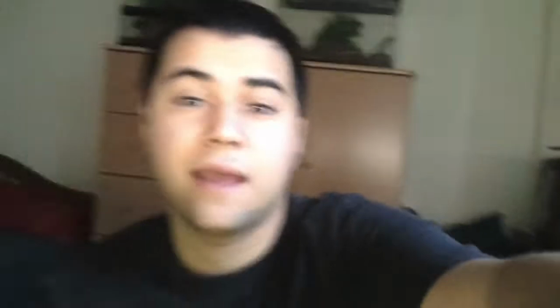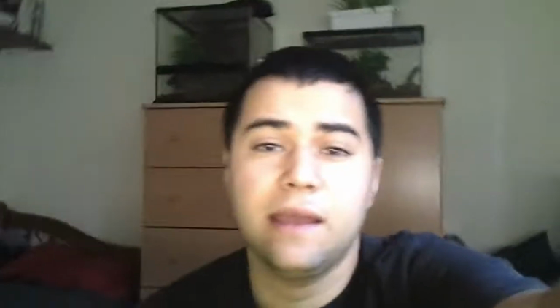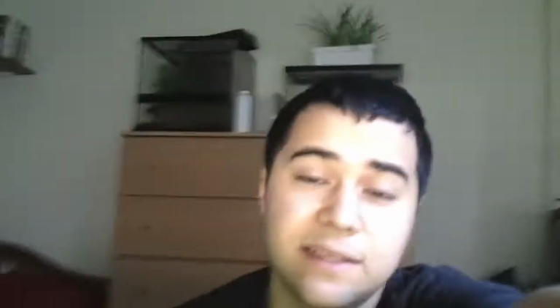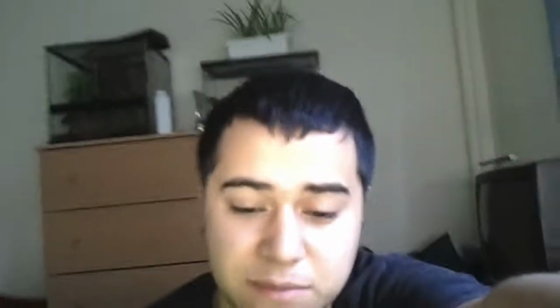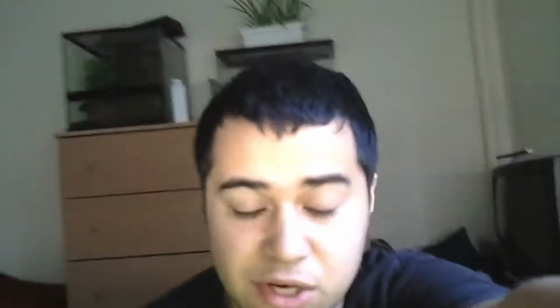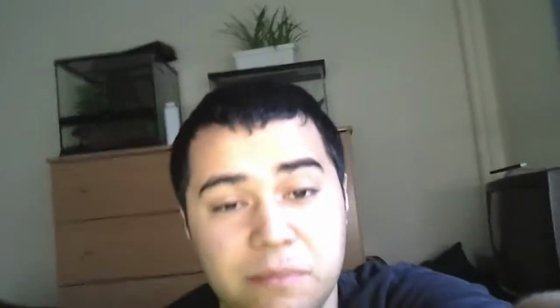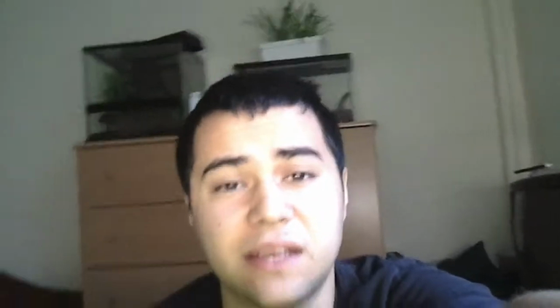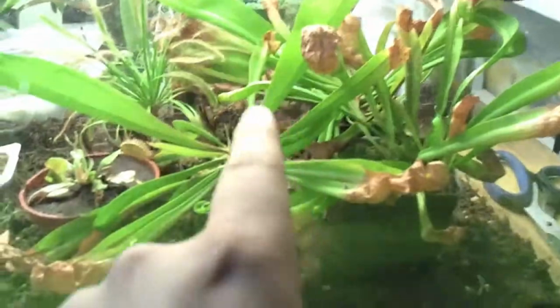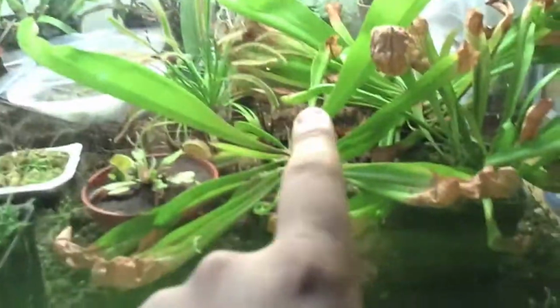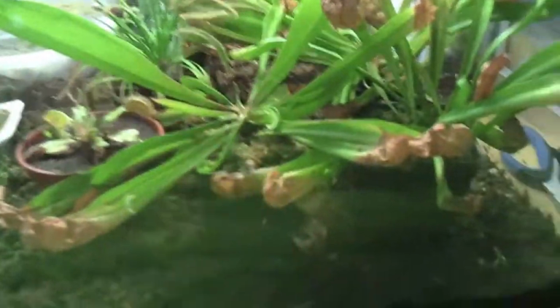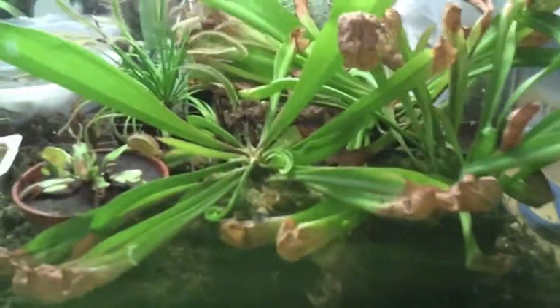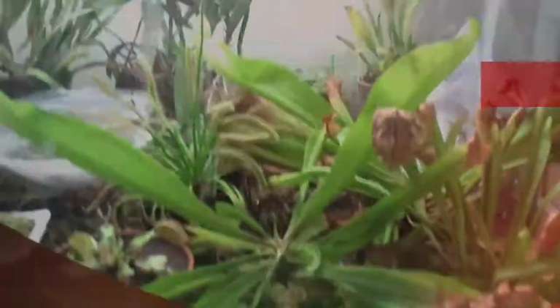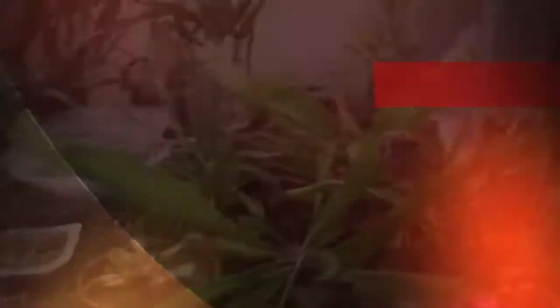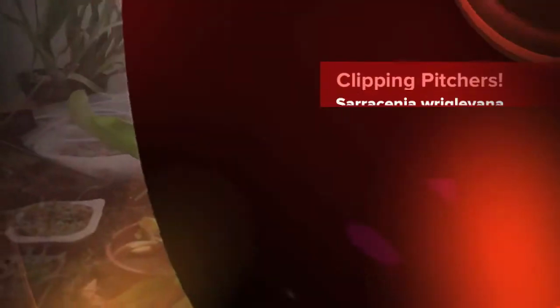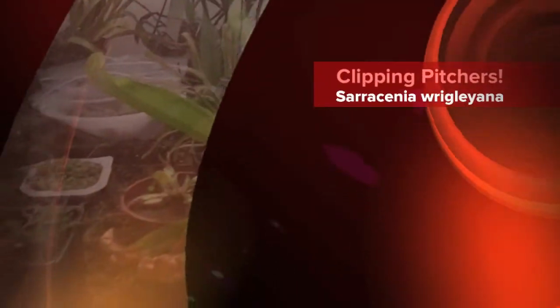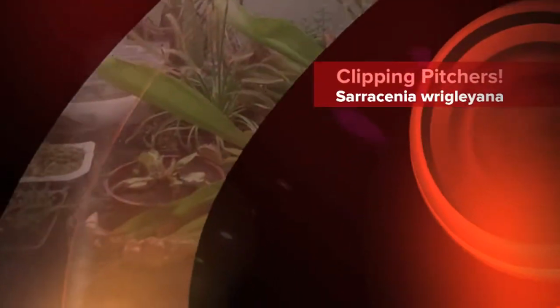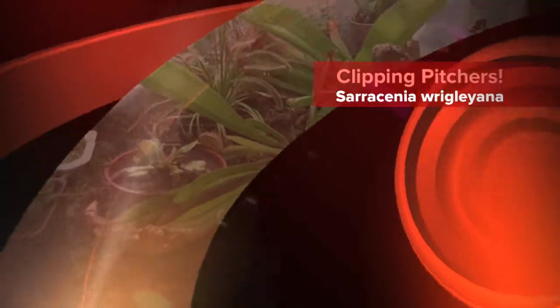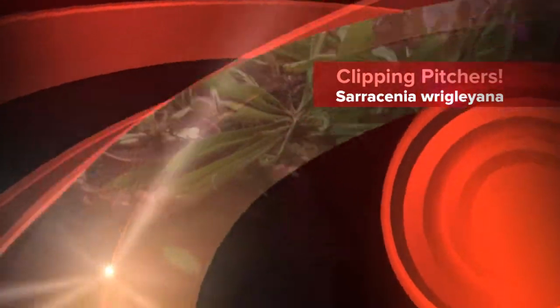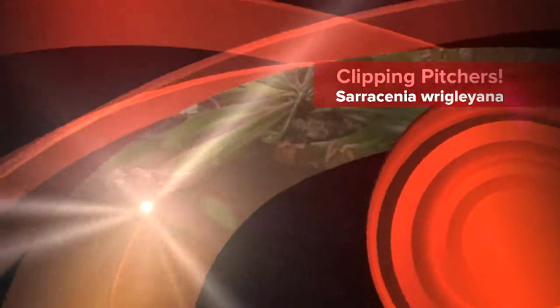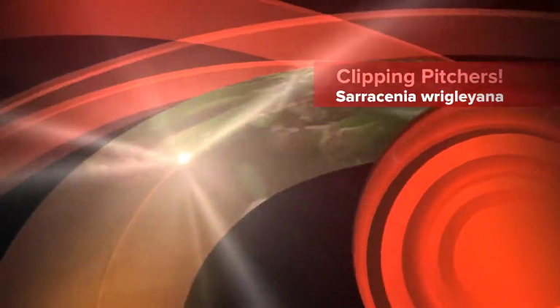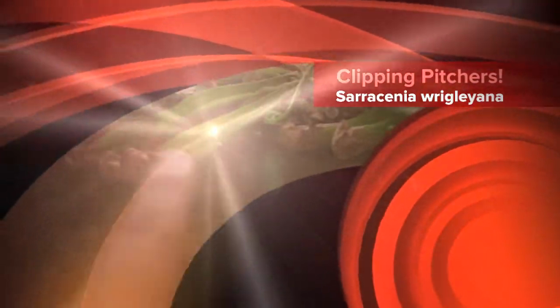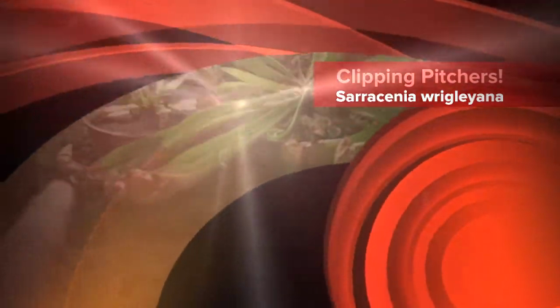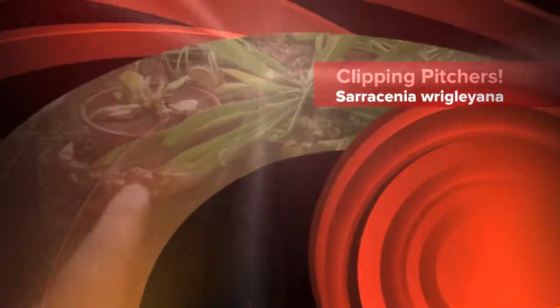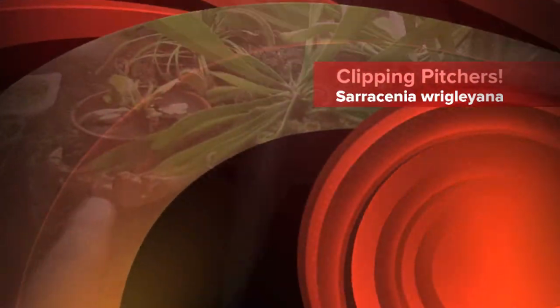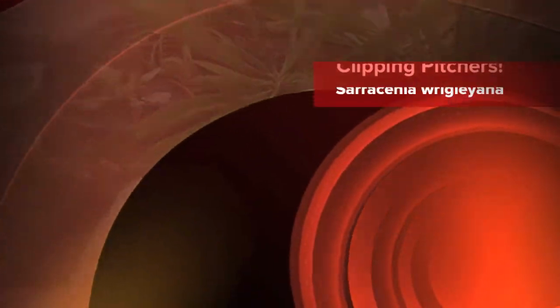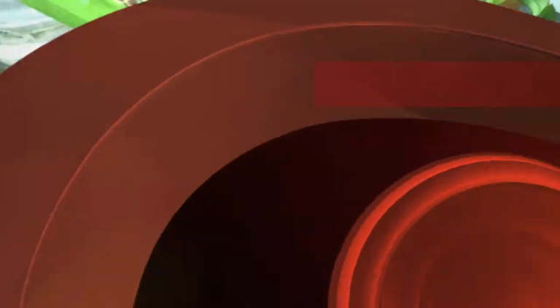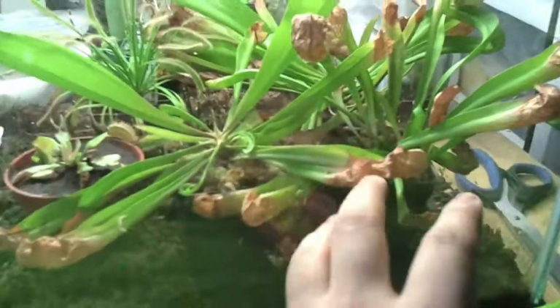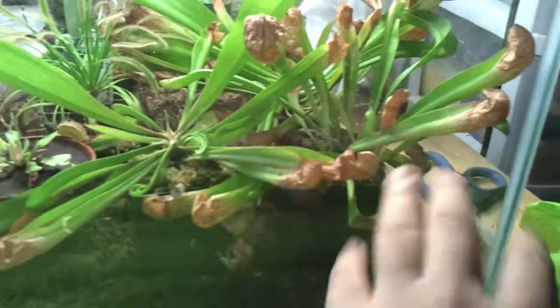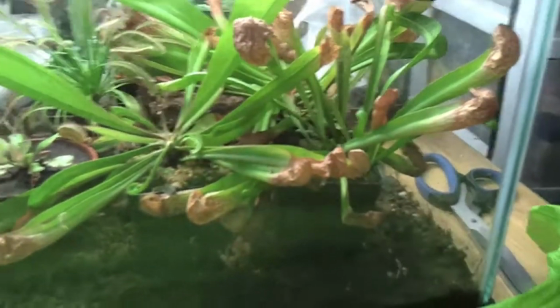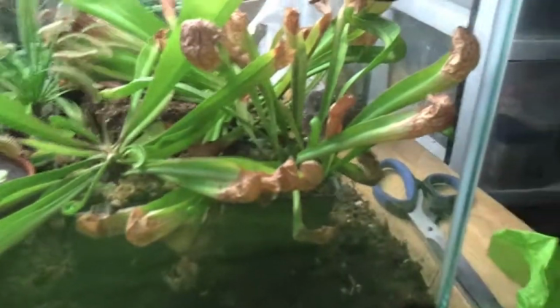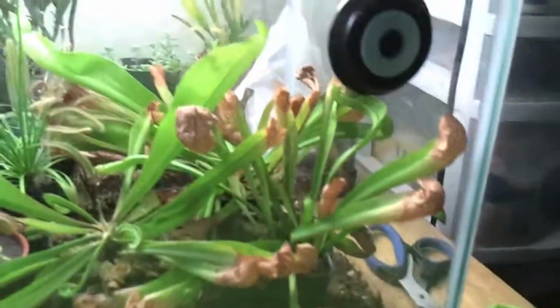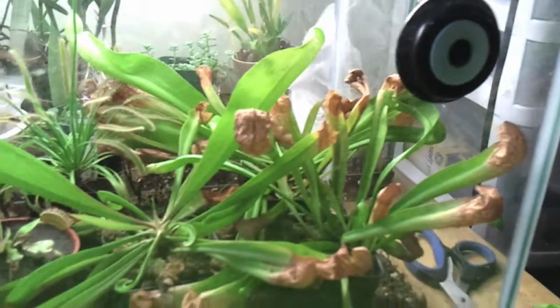Hey guys, it's me, Jonathan Mejia here. I have these carnivorous plants, Sarracenia regliana, and as you can see some of the old growth right here — the leaves are turning brown and they're really not pretty at all.